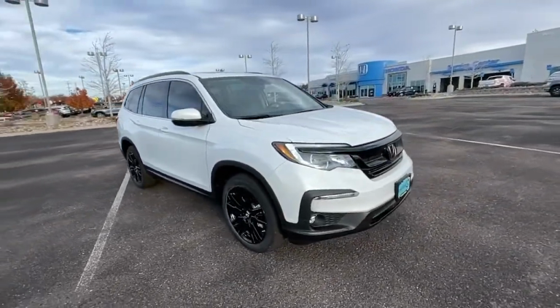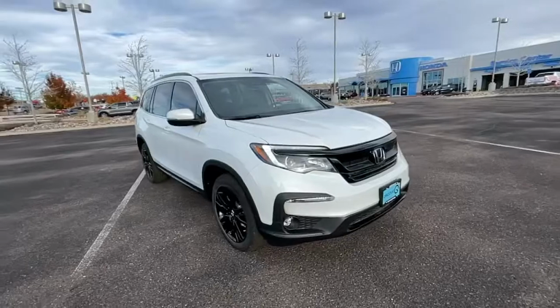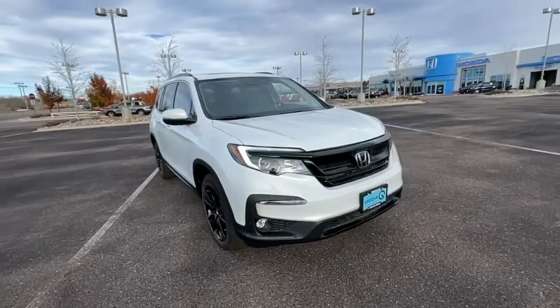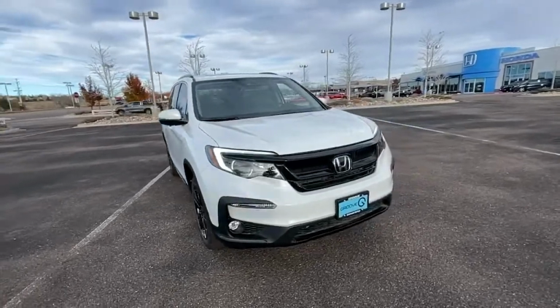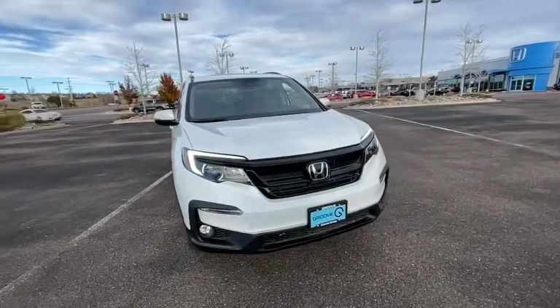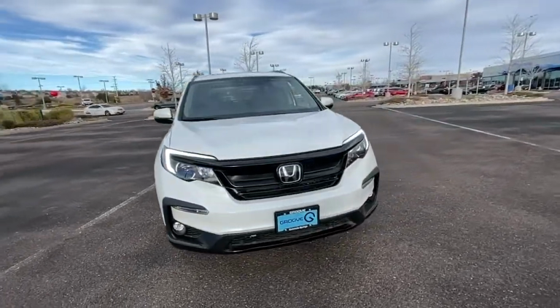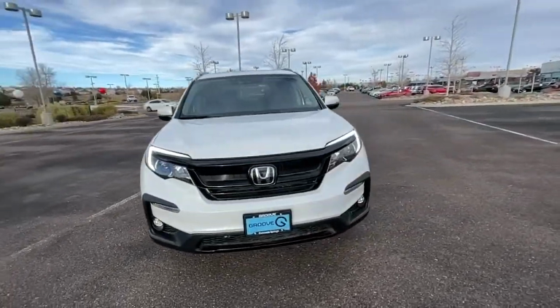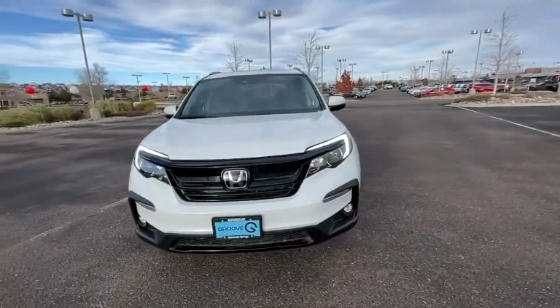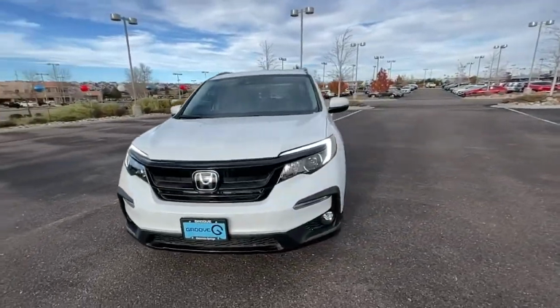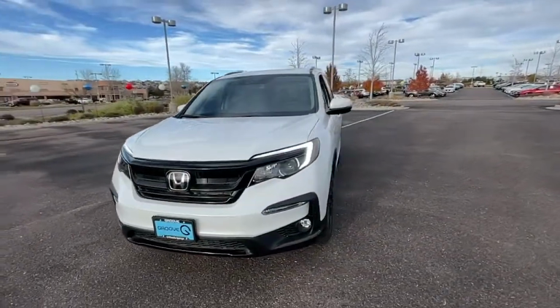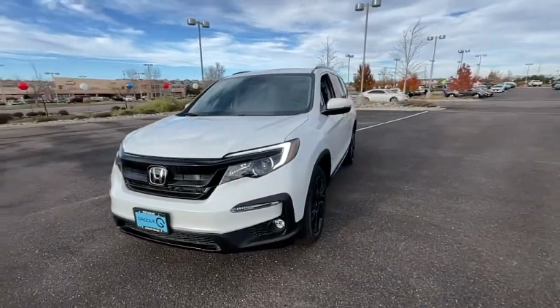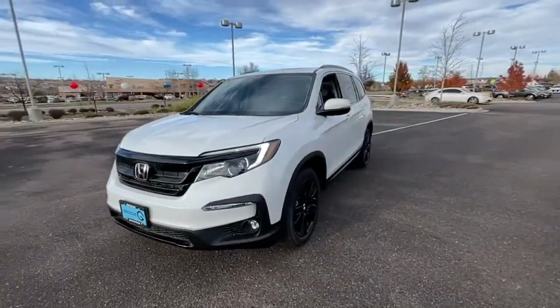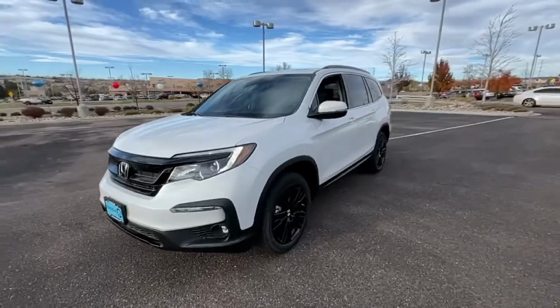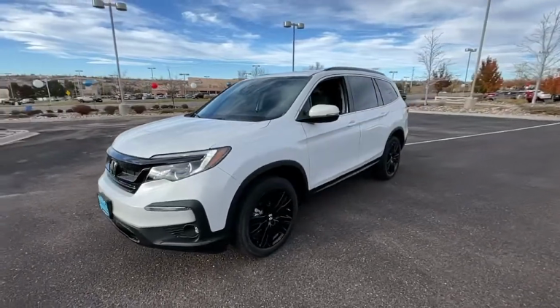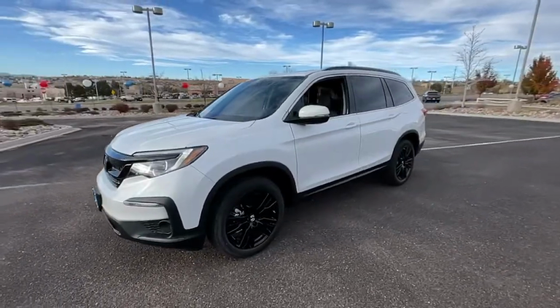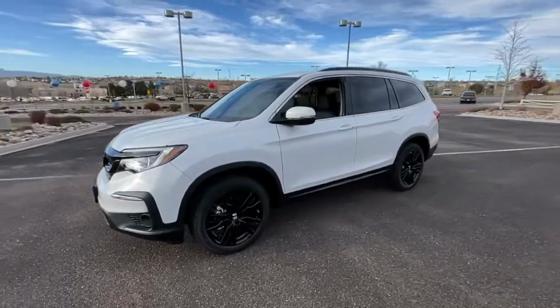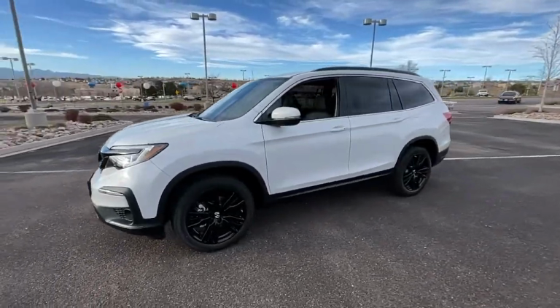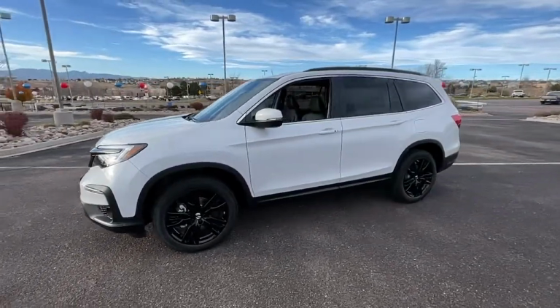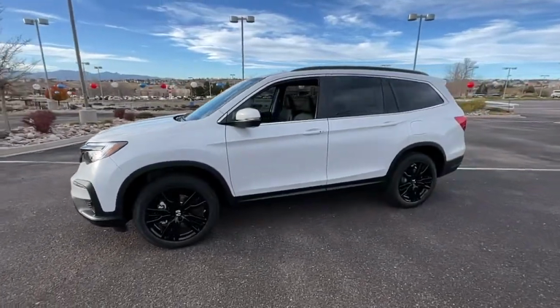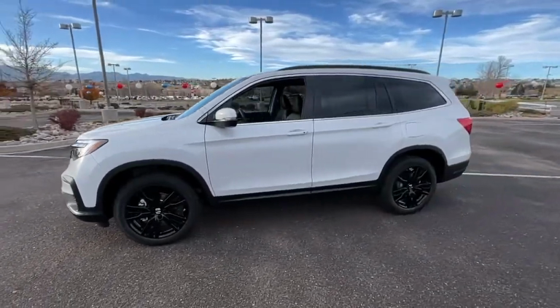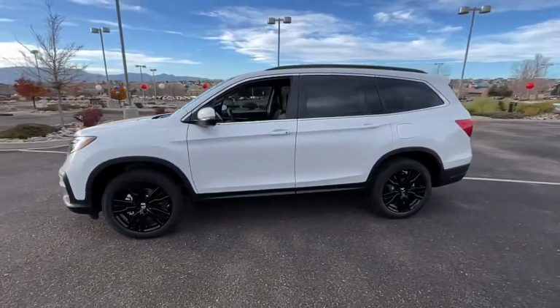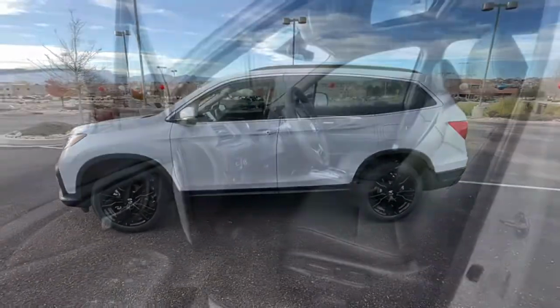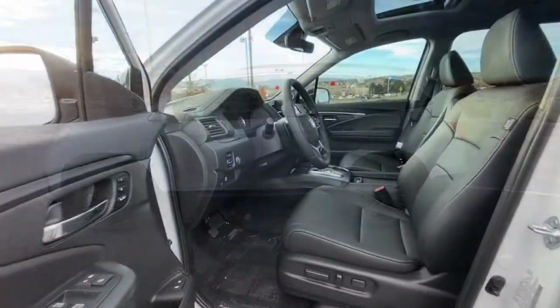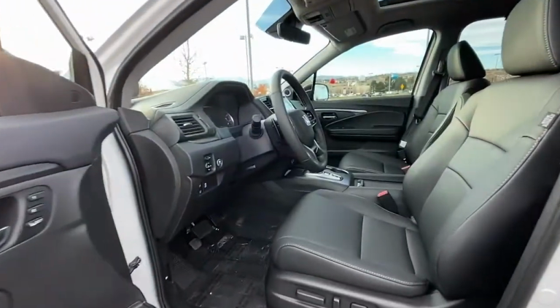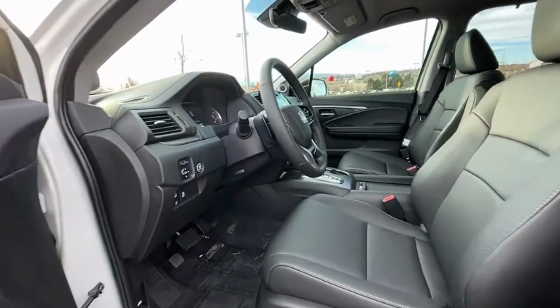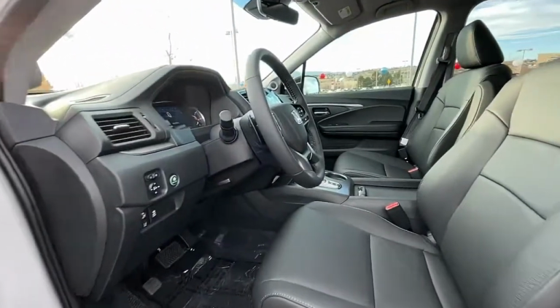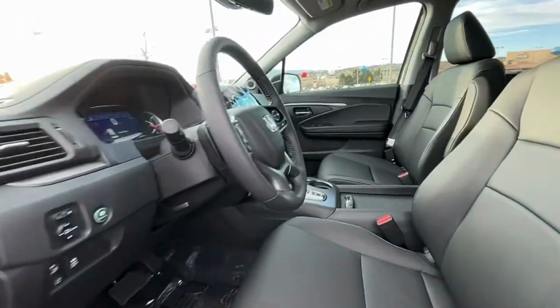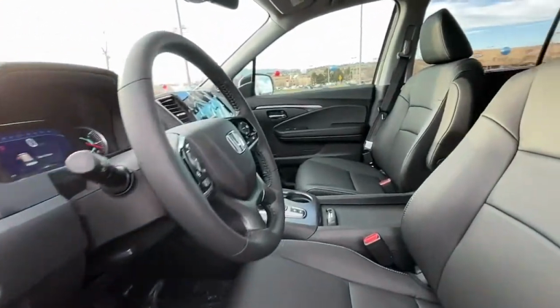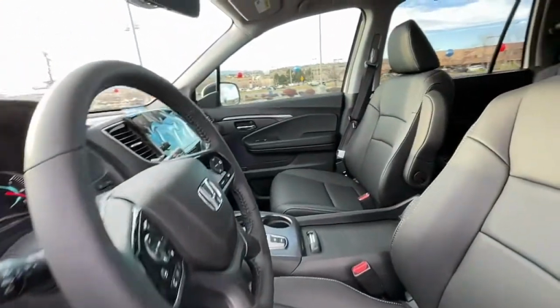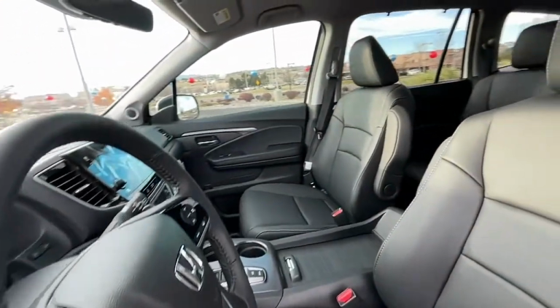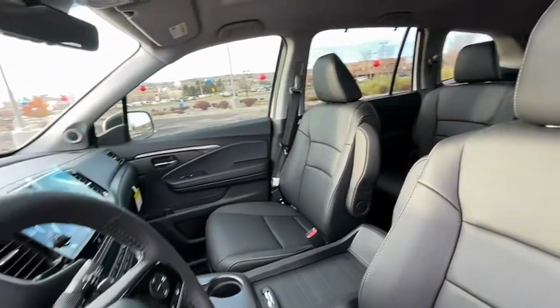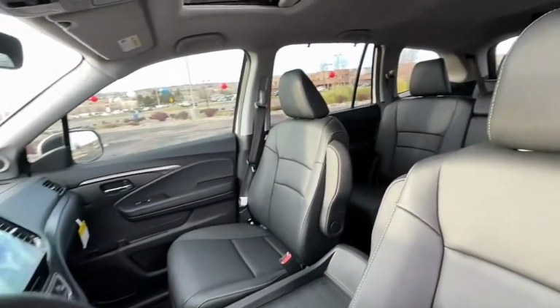These are just some of the great options this vehicle comes with: keyless entry, sun/moonroof, lane keeping assist, fog lamps, satellite radio, power passenger seat, power lift gate, rear AC, power driver seat, alarm.